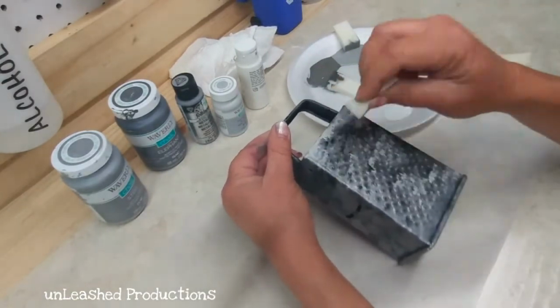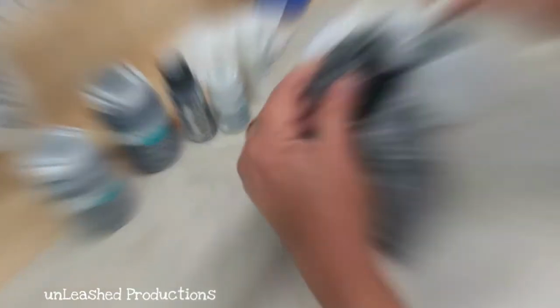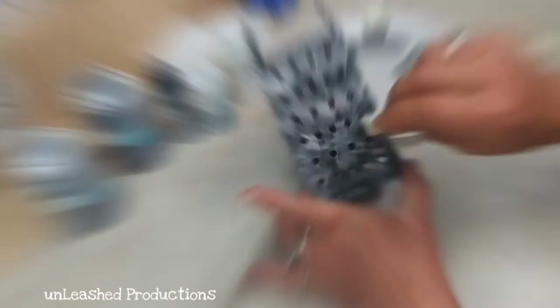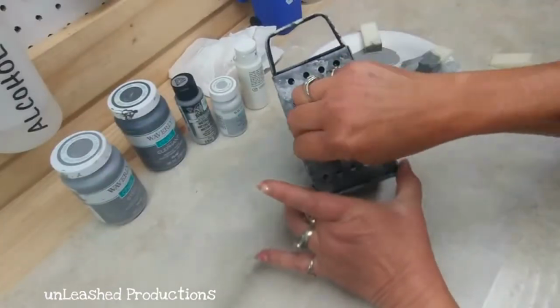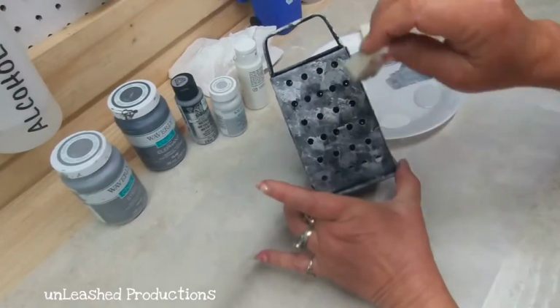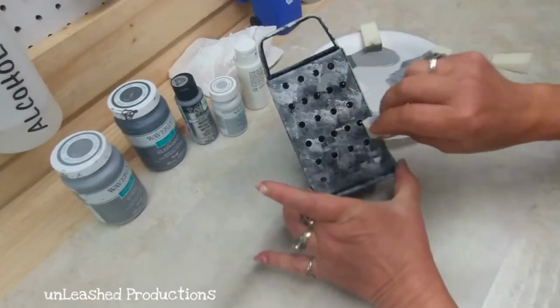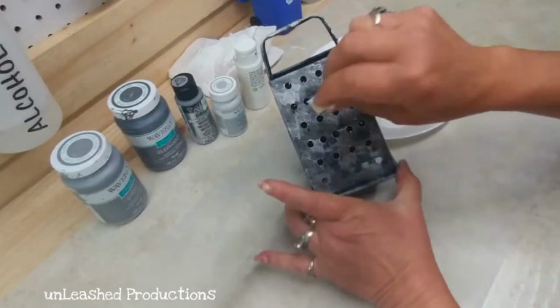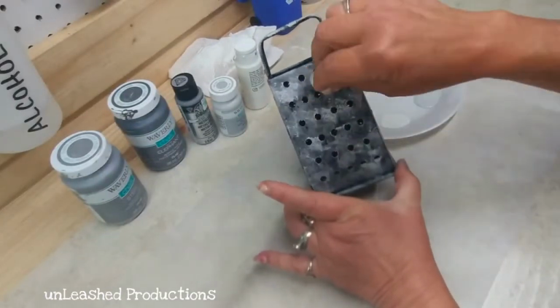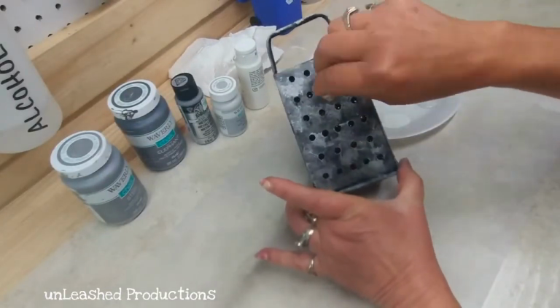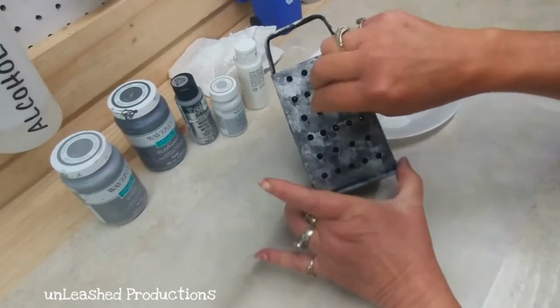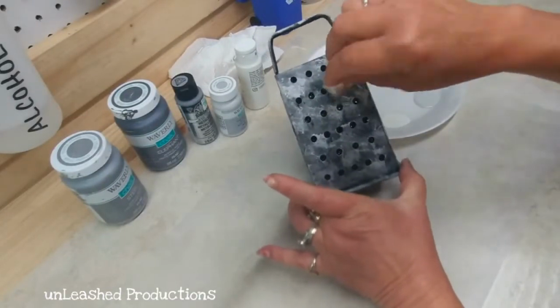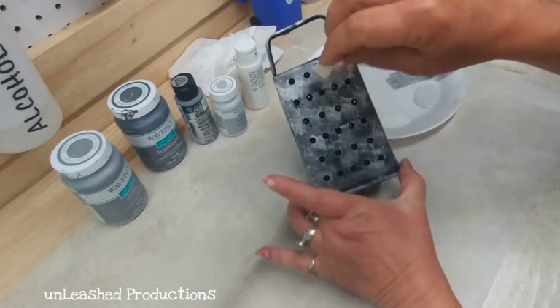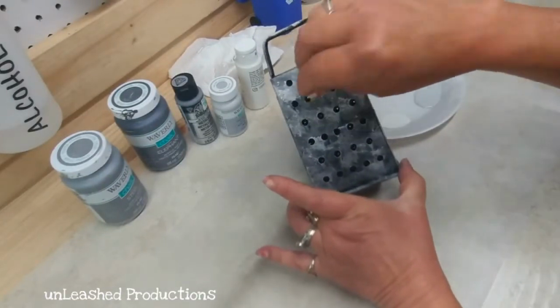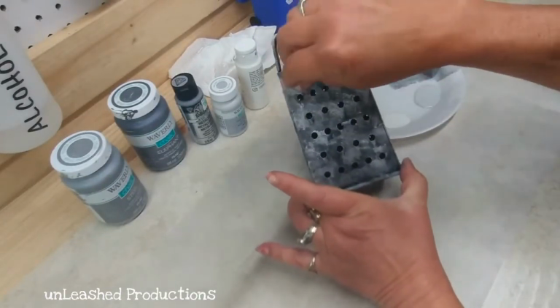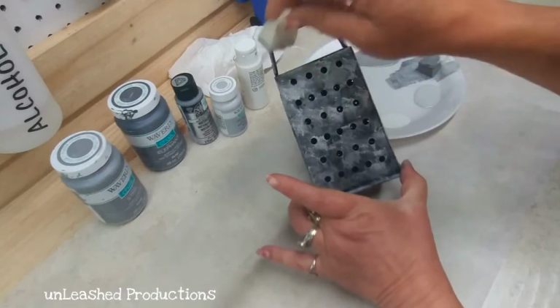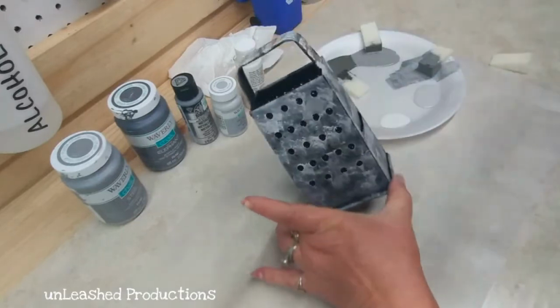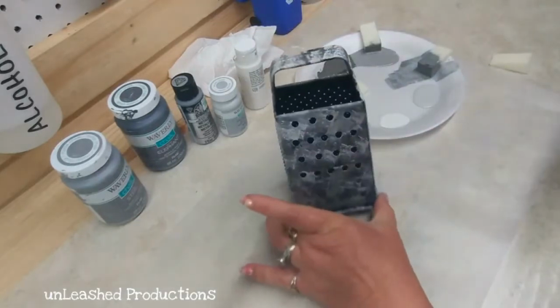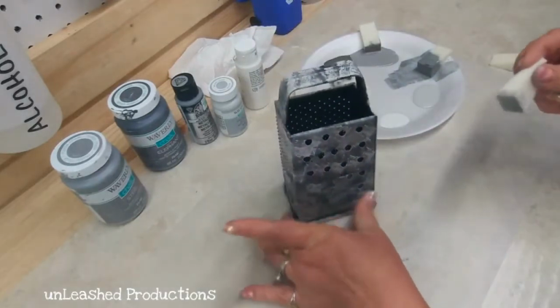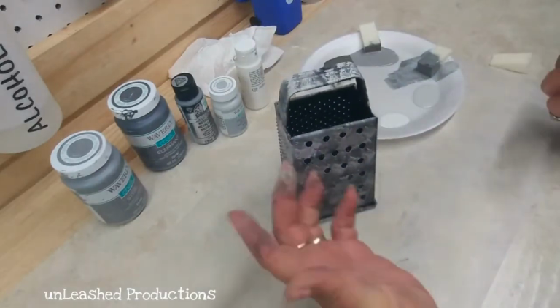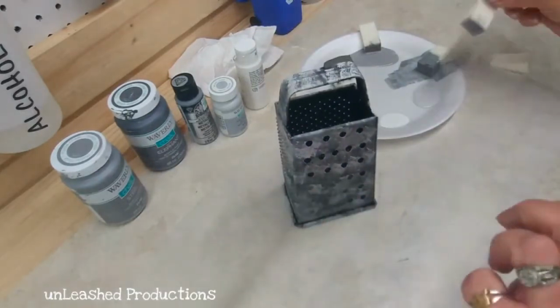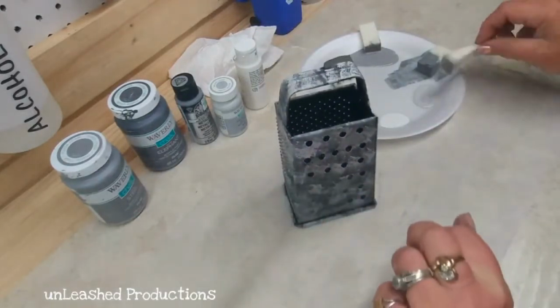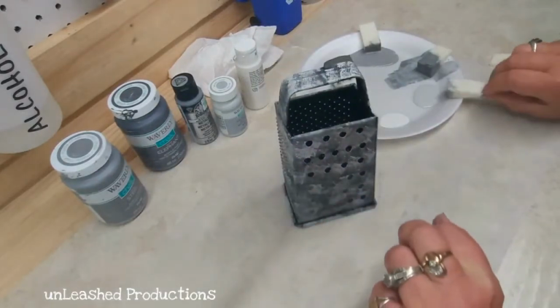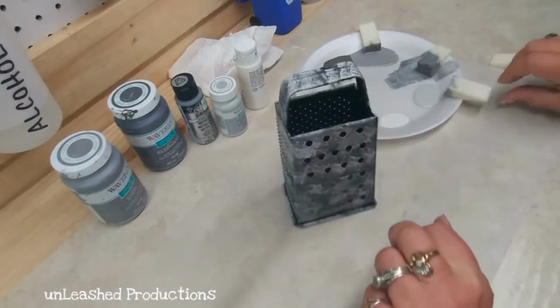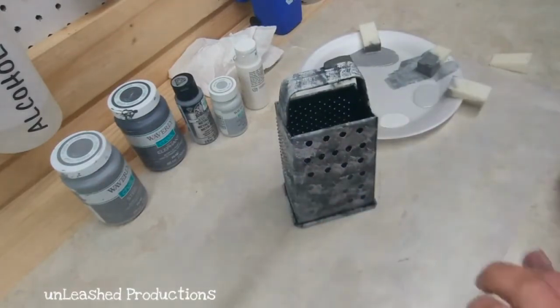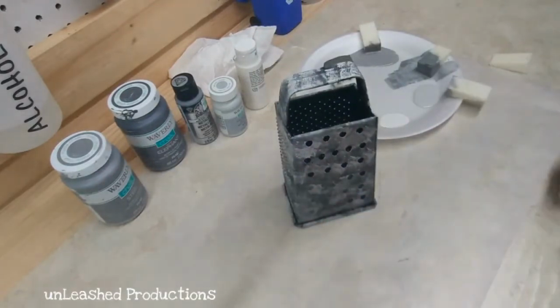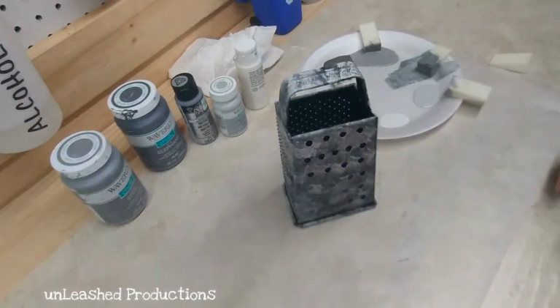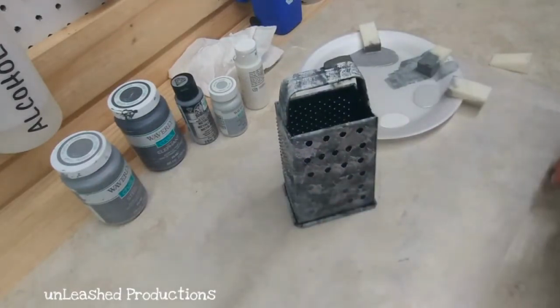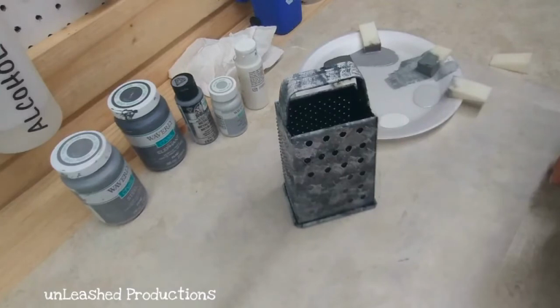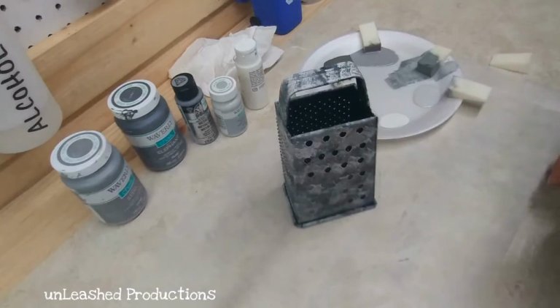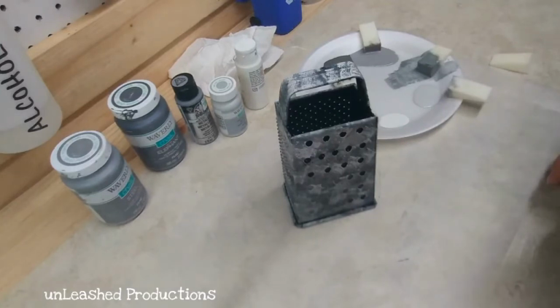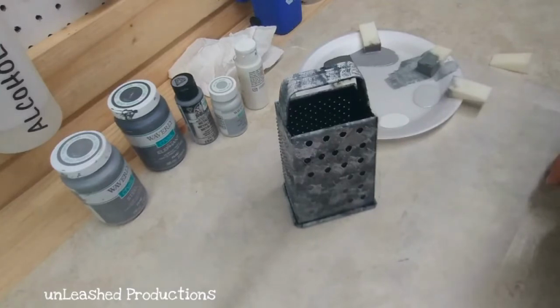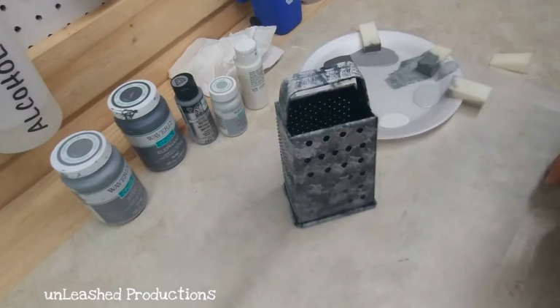You just go in no particular pattern, dabbing on your shades of gray from darkest to lightest. You can always go back and add more of a particular color if you feel it's necessary.